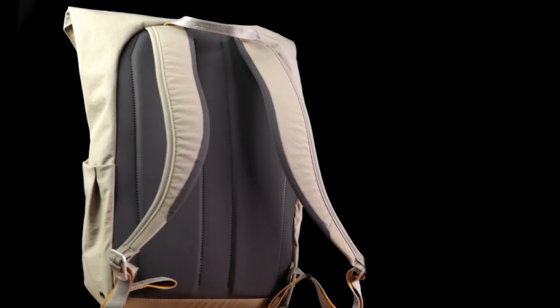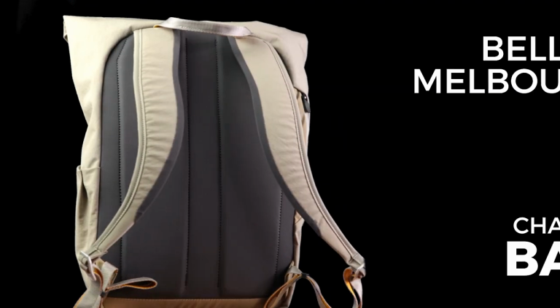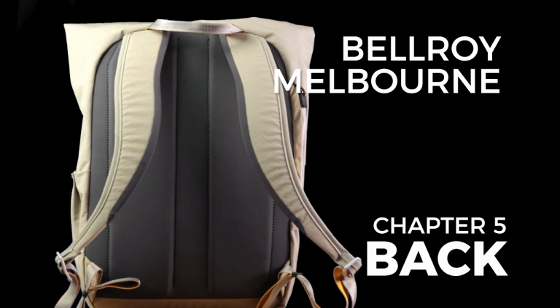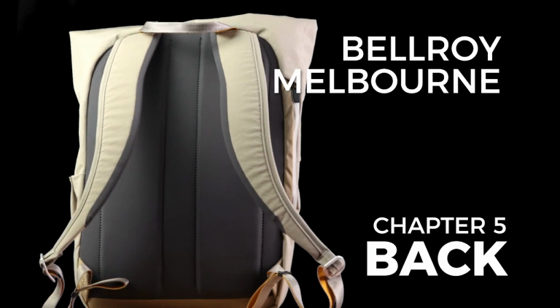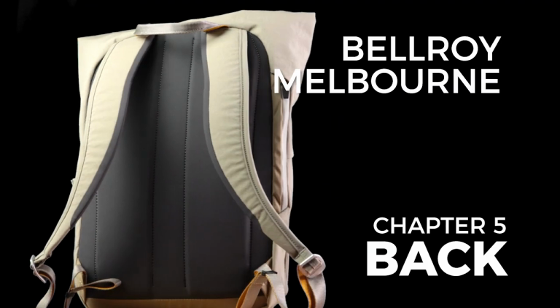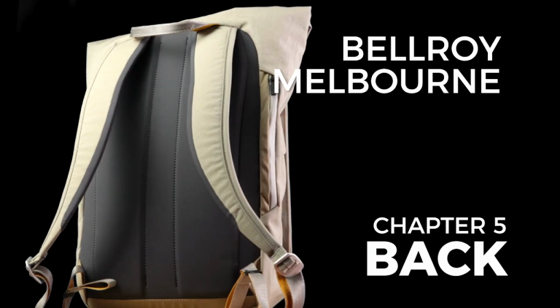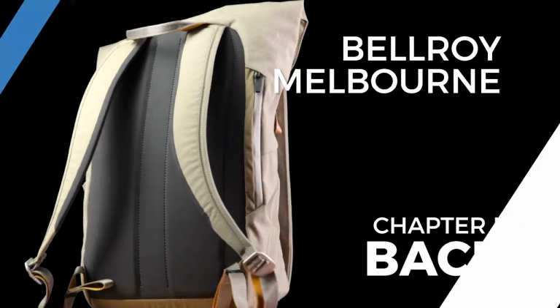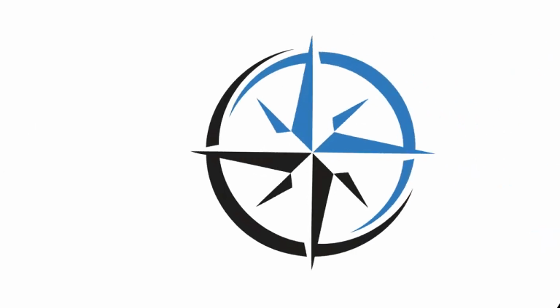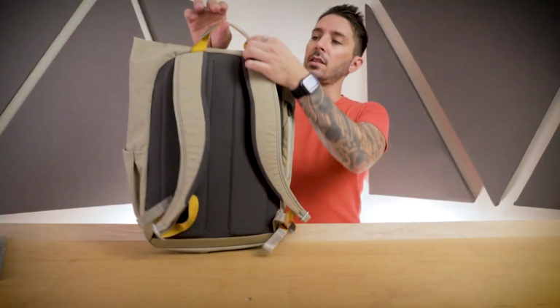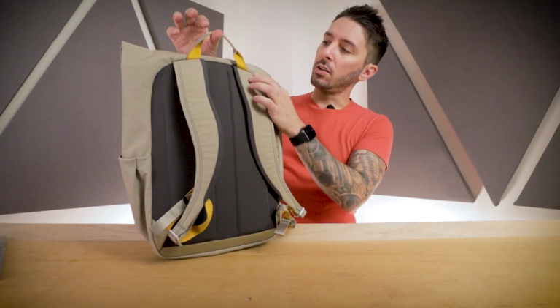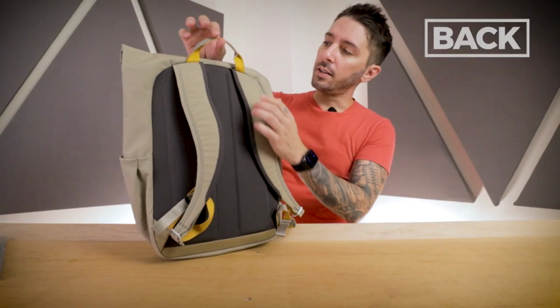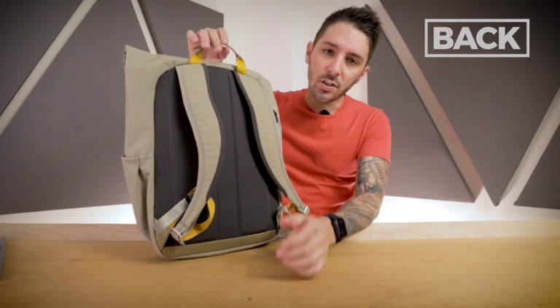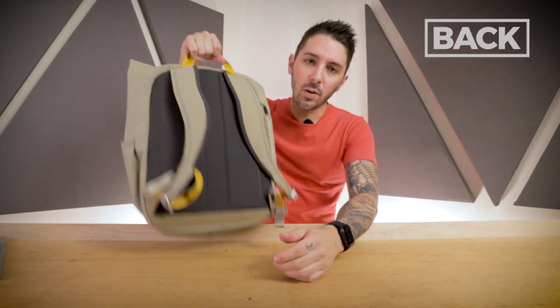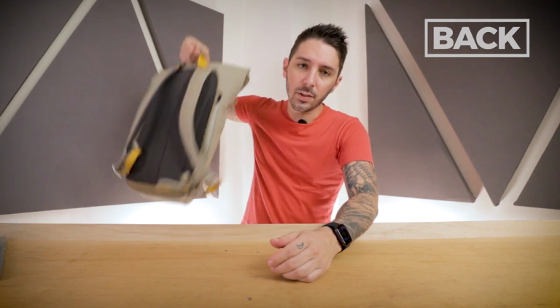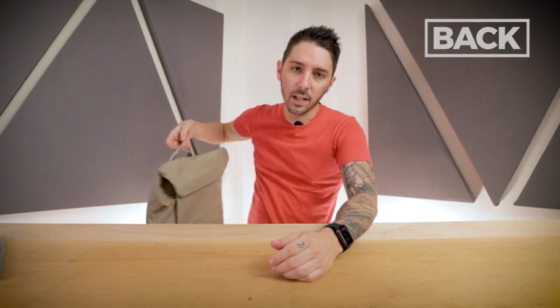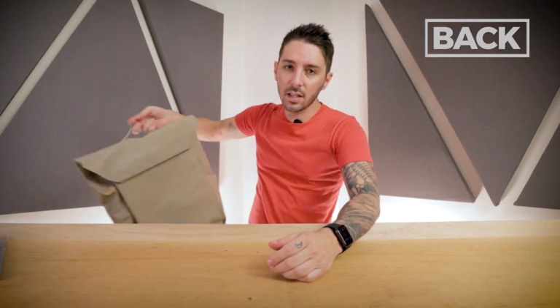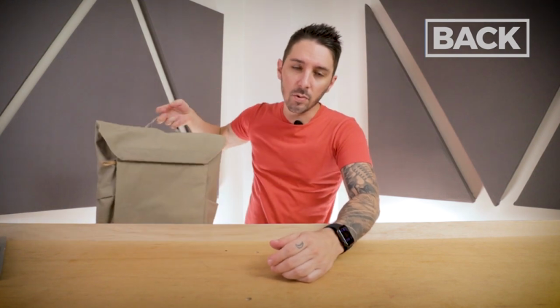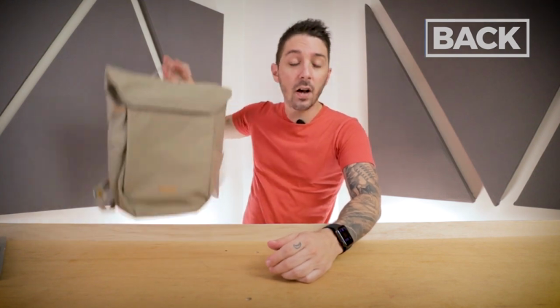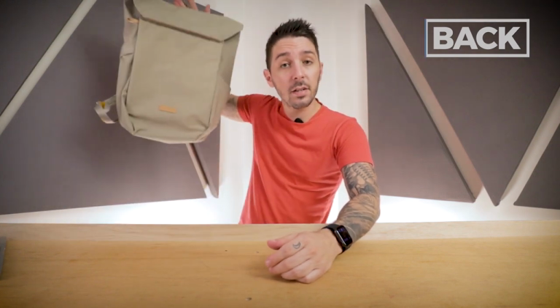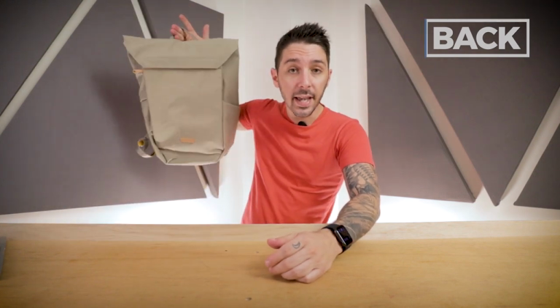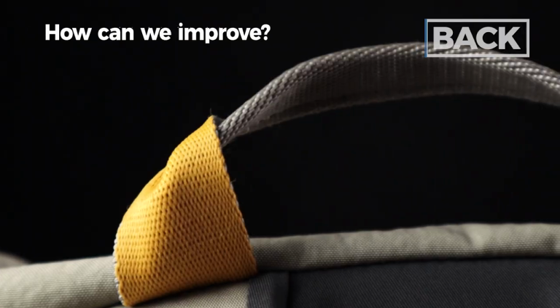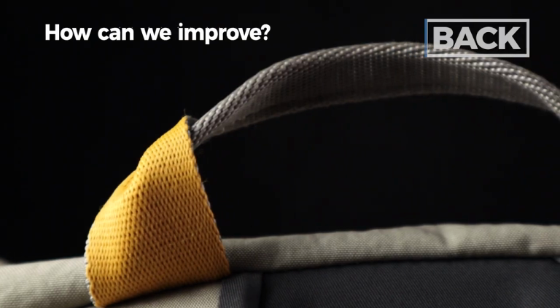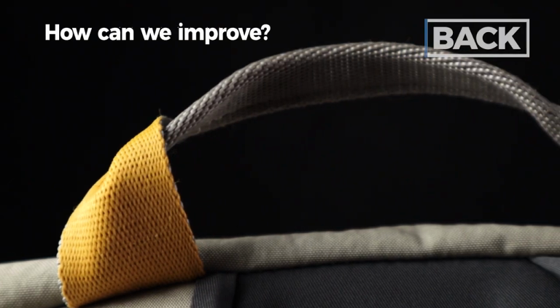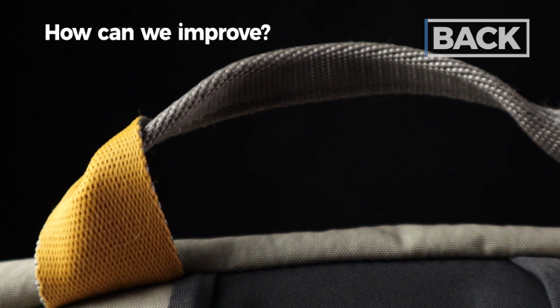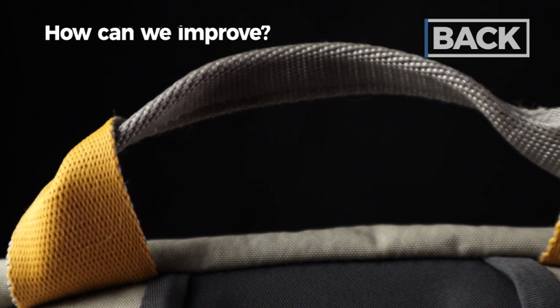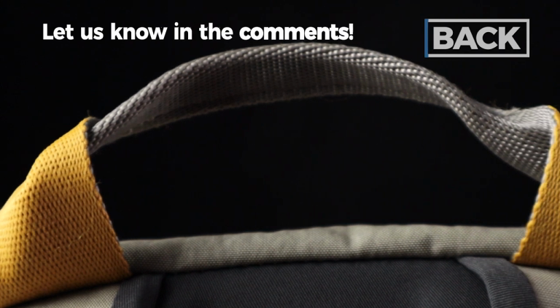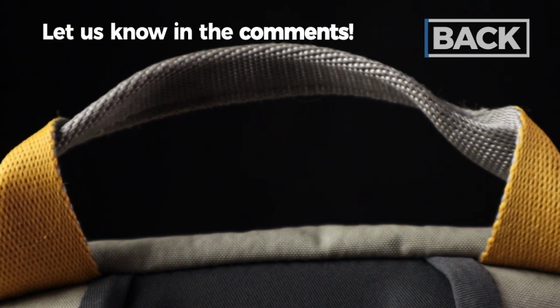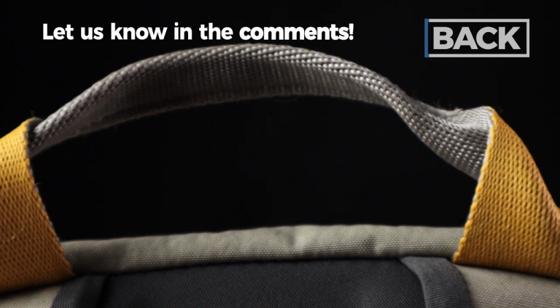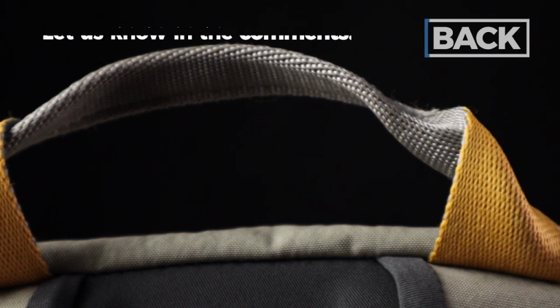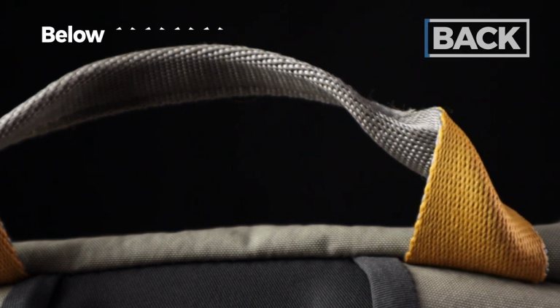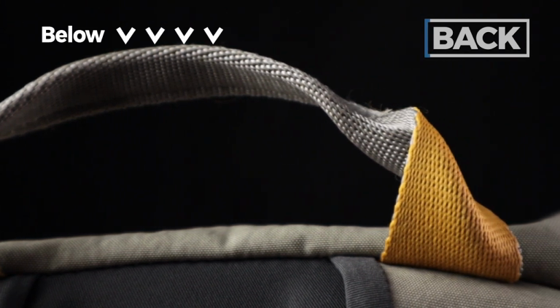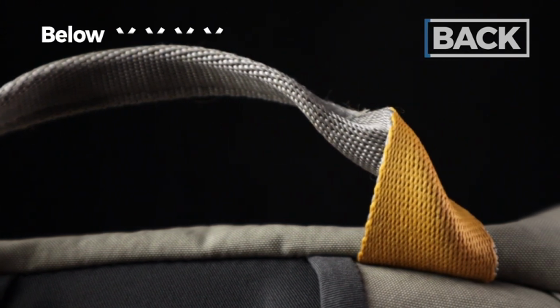Next up, the back of the bag. First up, we've got this little handle right here — good if you want to carry your bag like a briefcase, move it around, or possibly hang it up. It's basic, there's no real padding, but I do love the yellow accents.